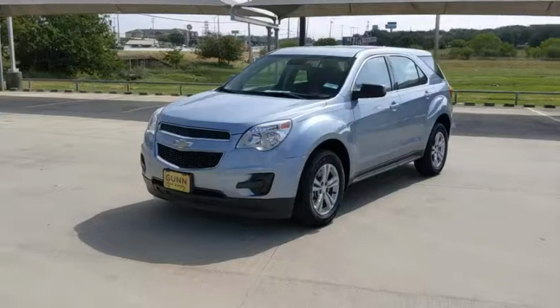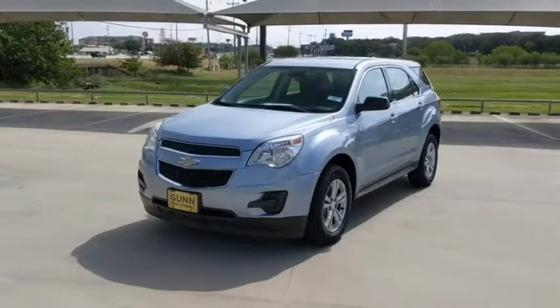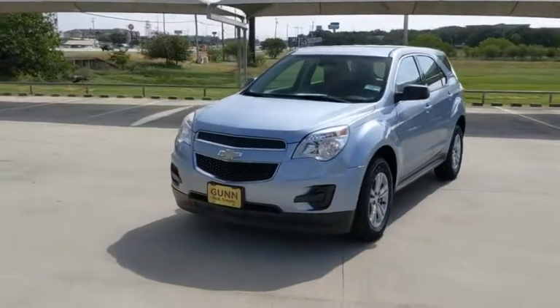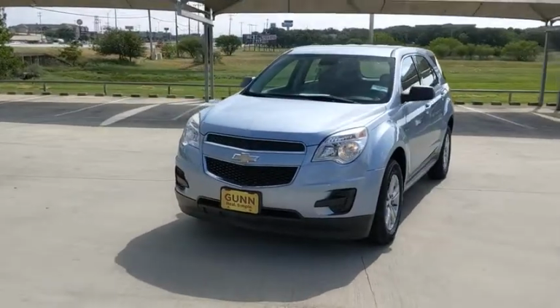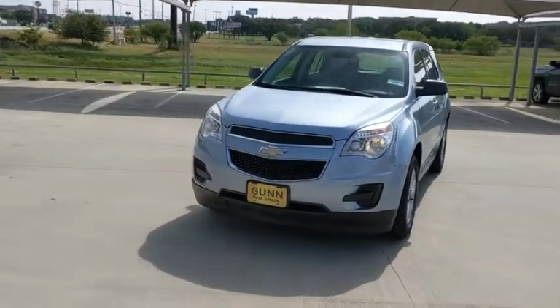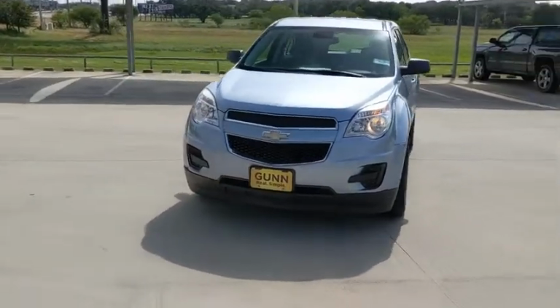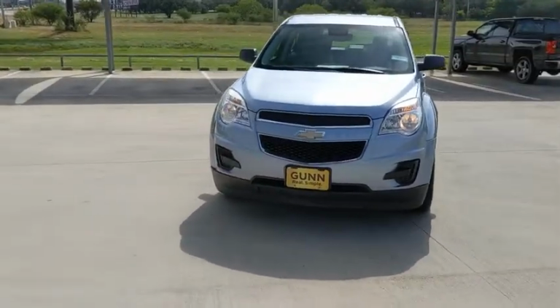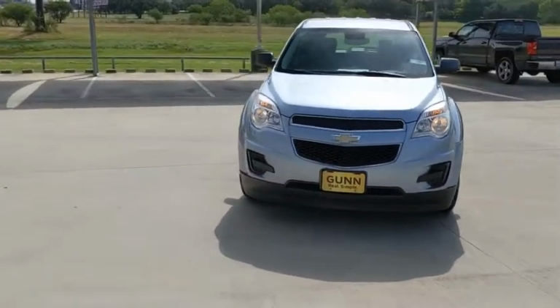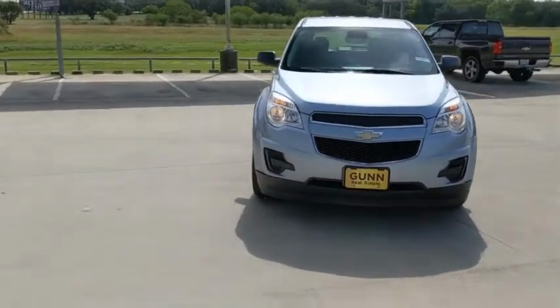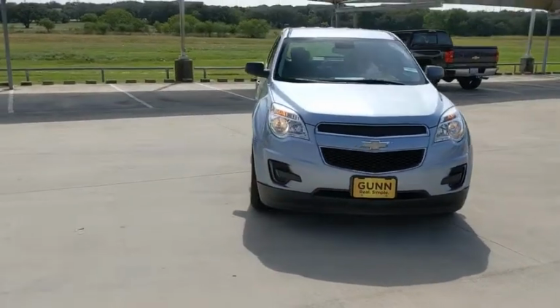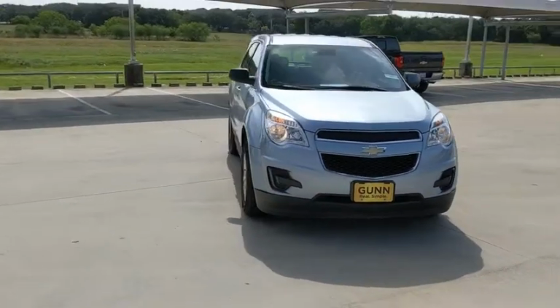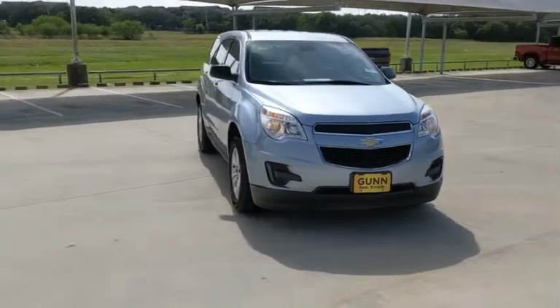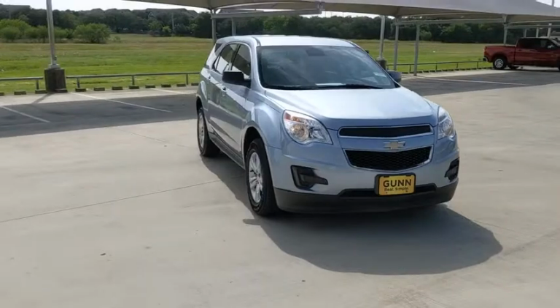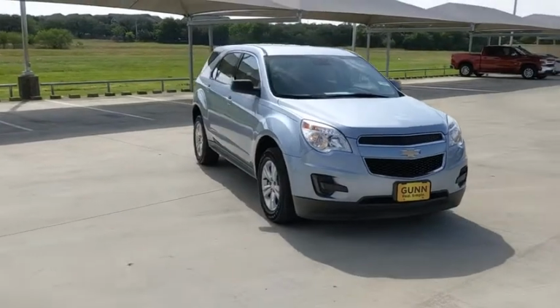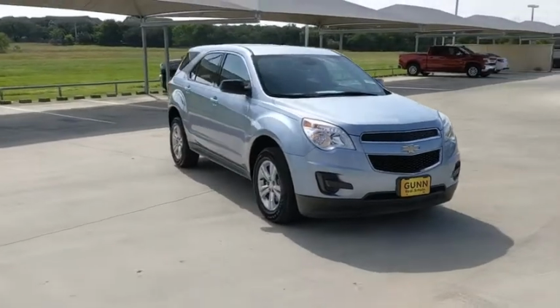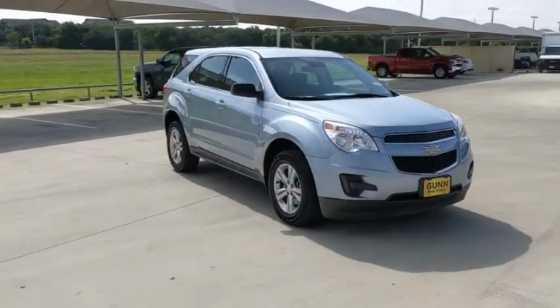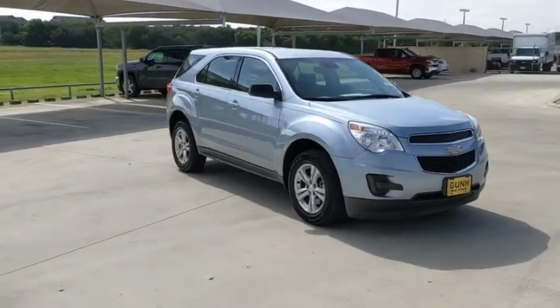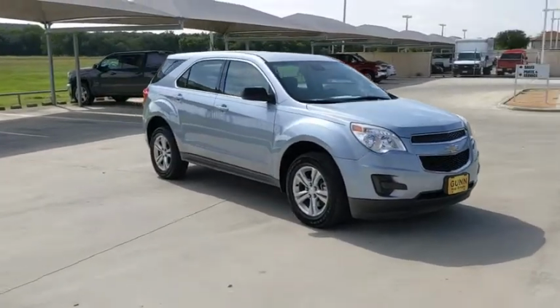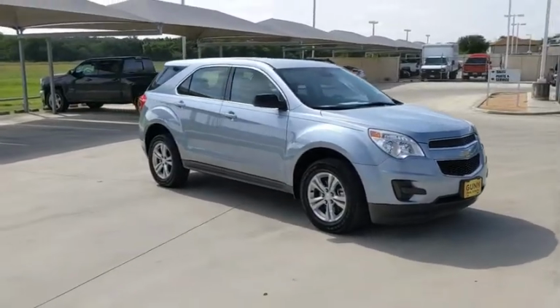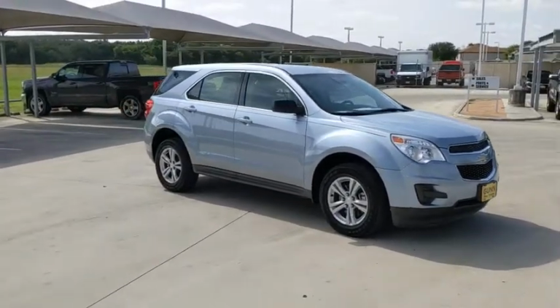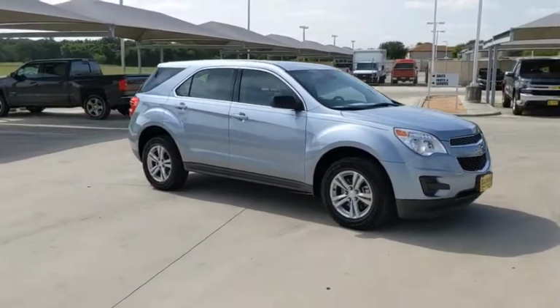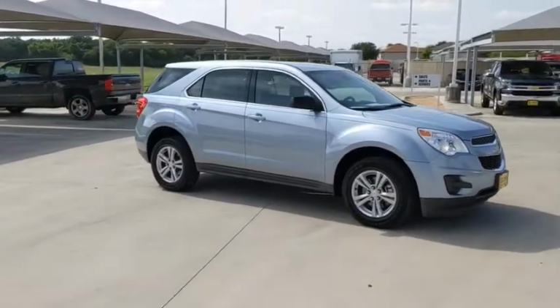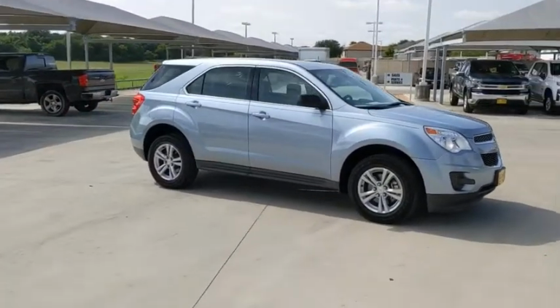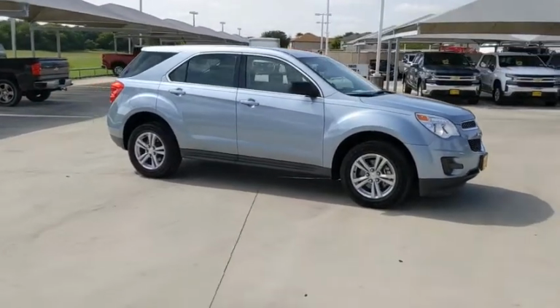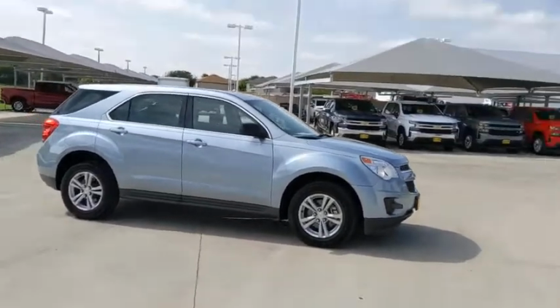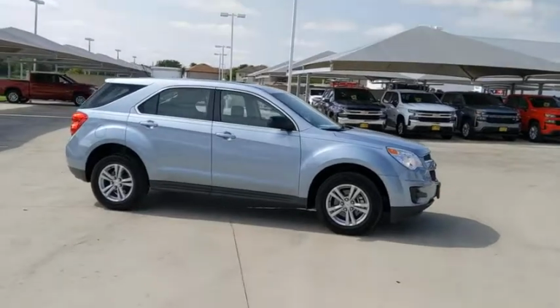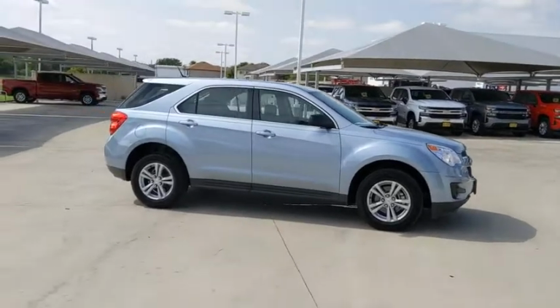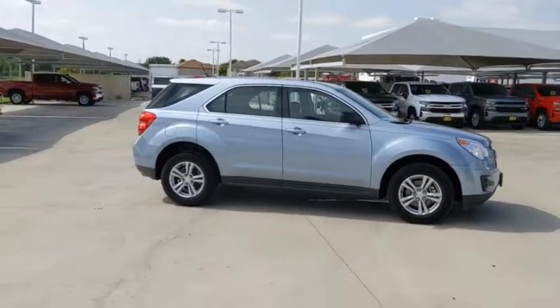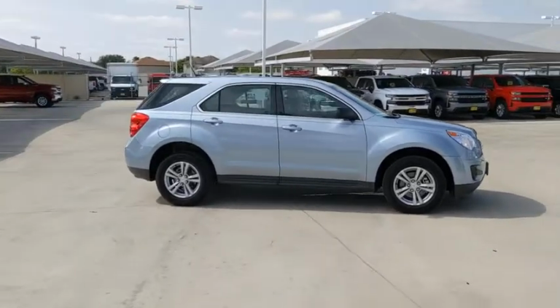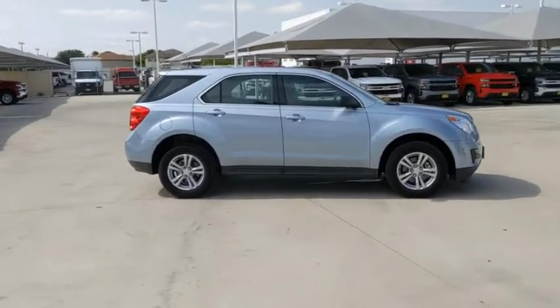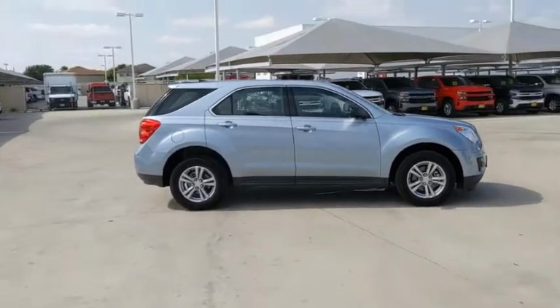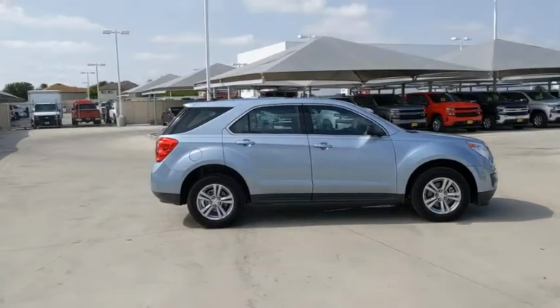Take a ride in the 2014 Chevrolet Equinox. Fuel efficiency, safety, and value equals the Chevy Equinox. This vehicle has less than 85,000 miles. Here are some of this vehicle's great options.